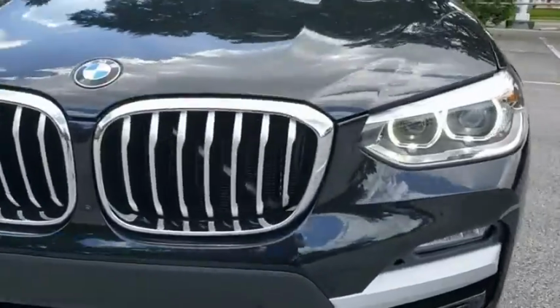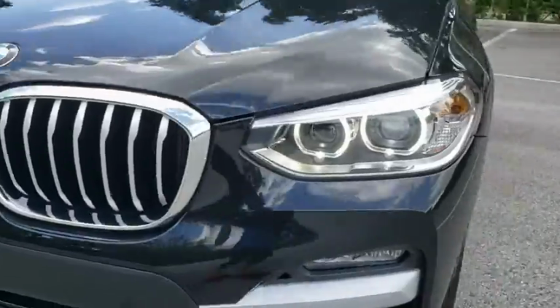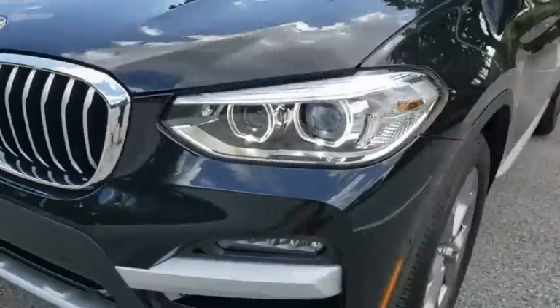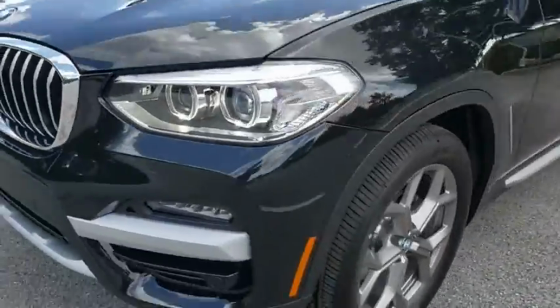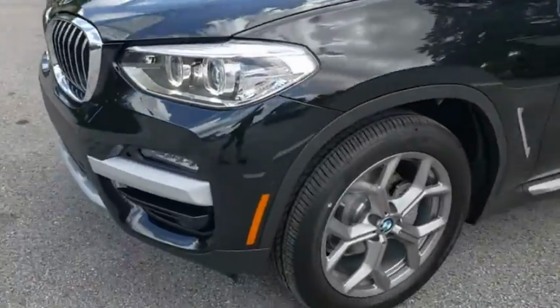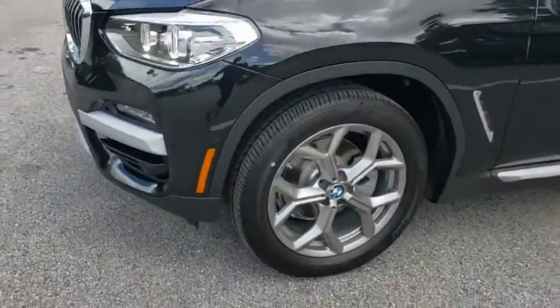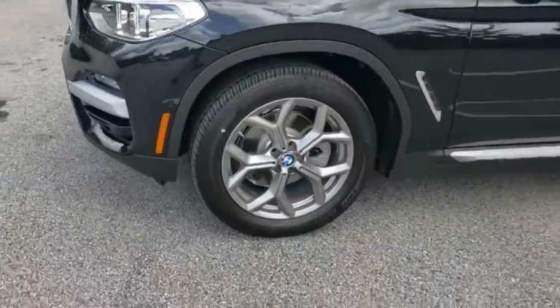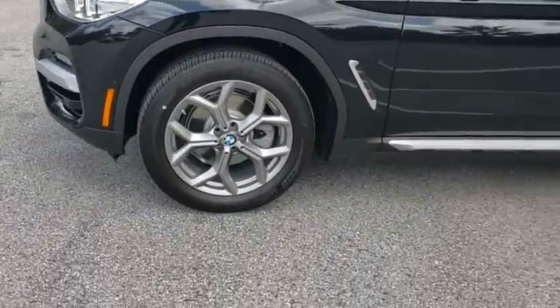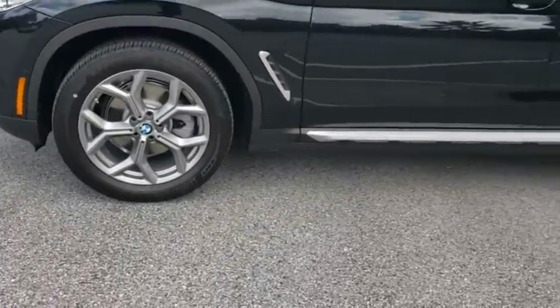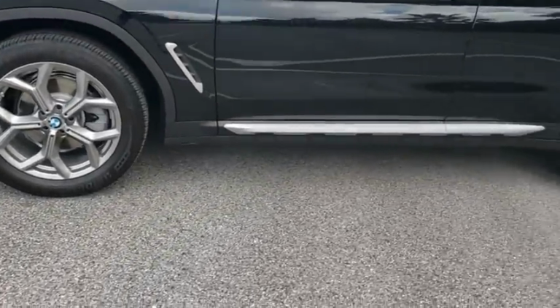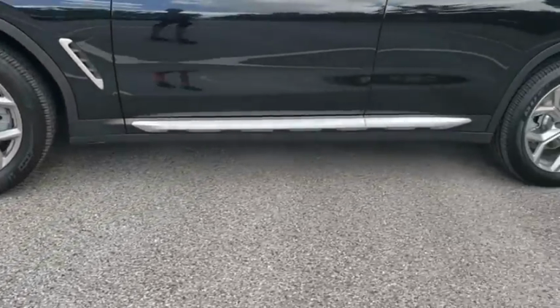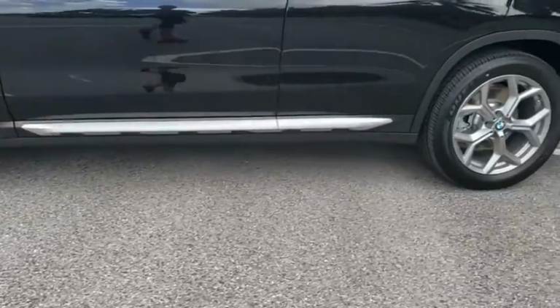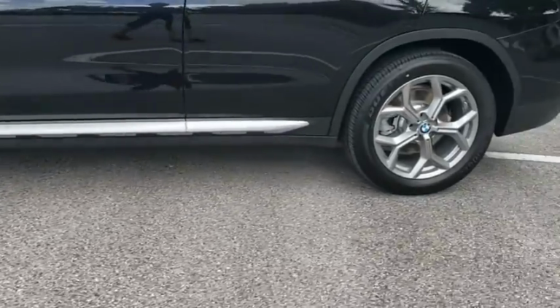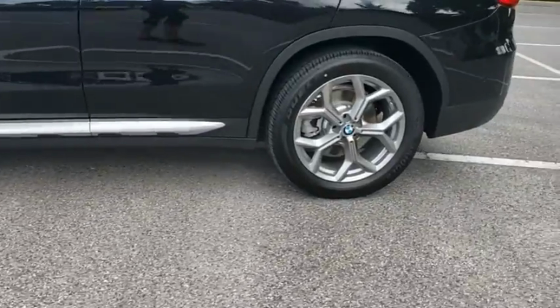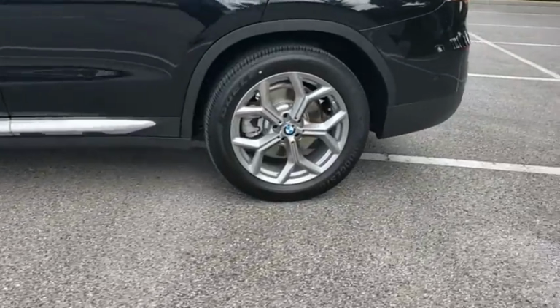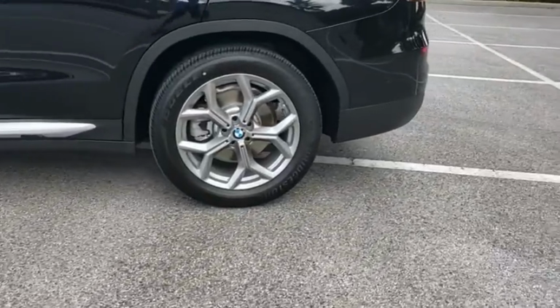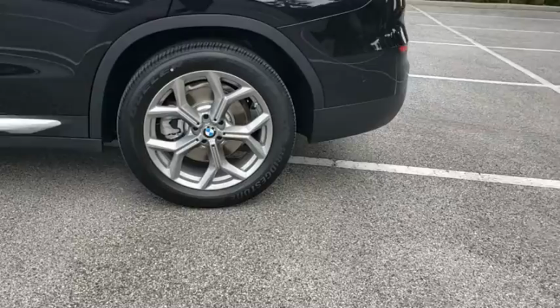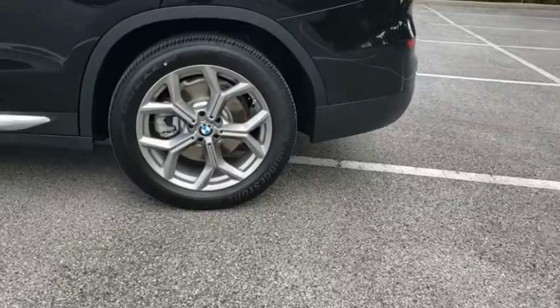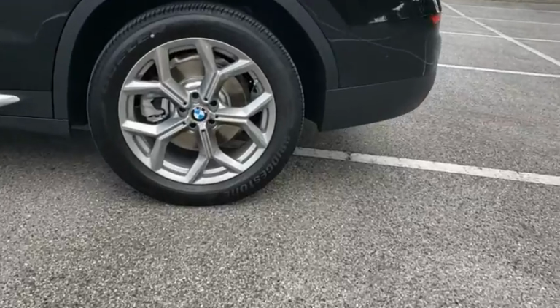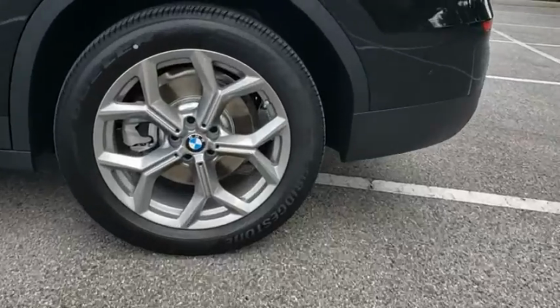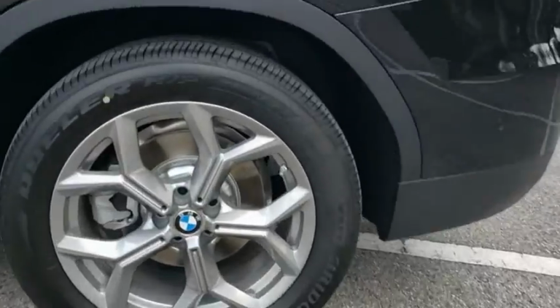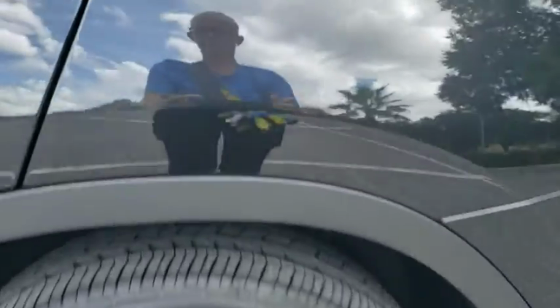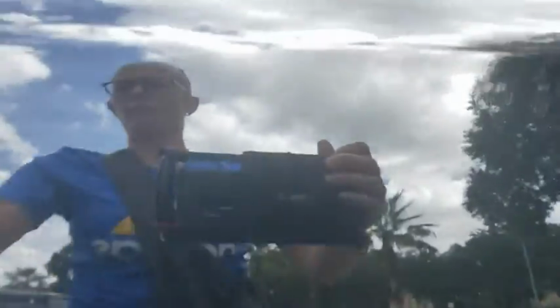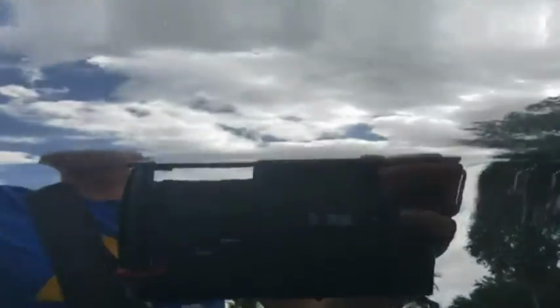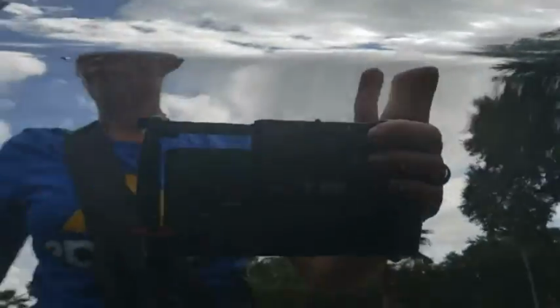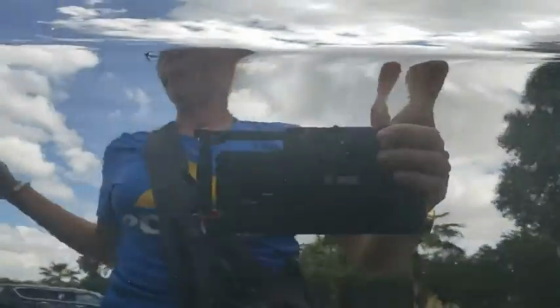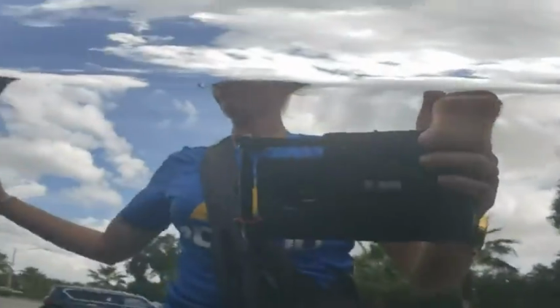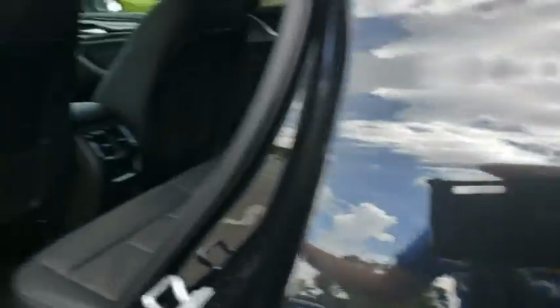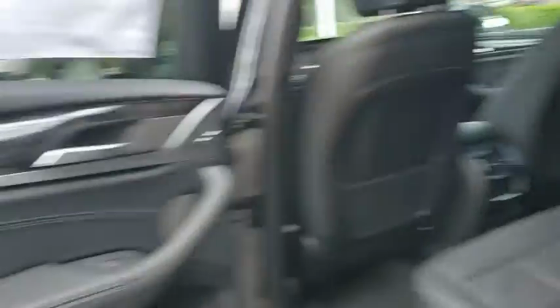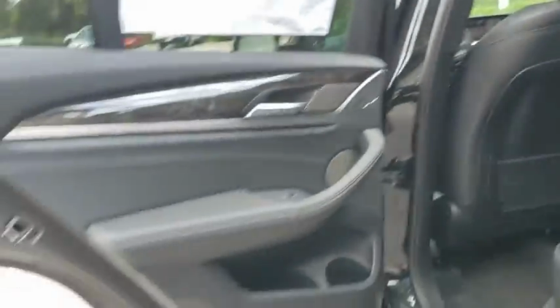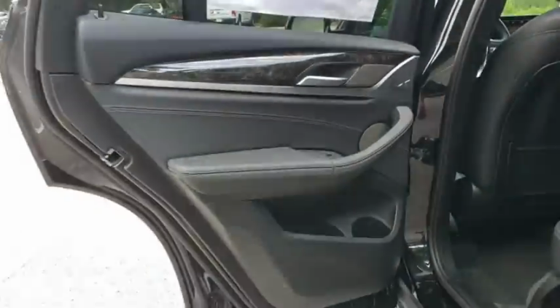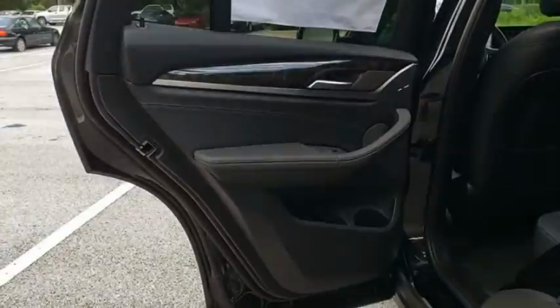Leather-wrapped steering wheel, adjustable steering wheel, power steering, auto-dimming rear-view mirror, keyless start, four-wheel disc brakes, cruise control, aluminum wheels, and floor mats.